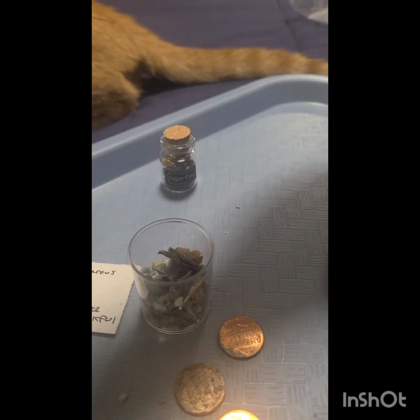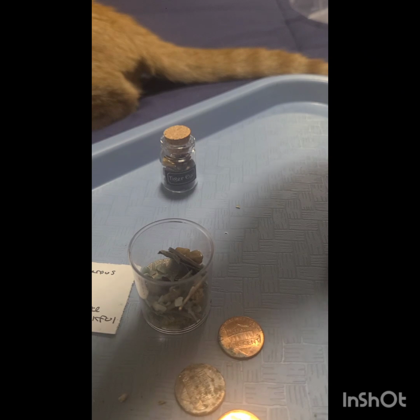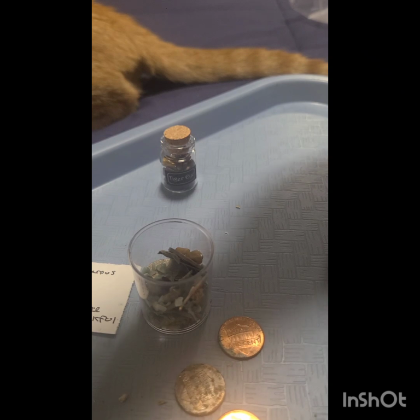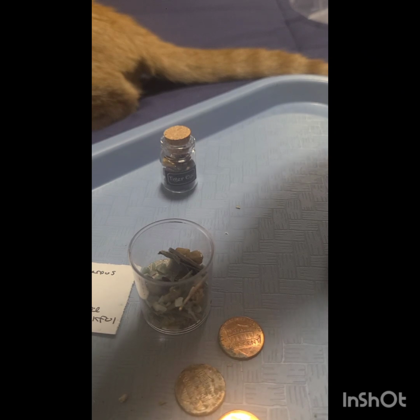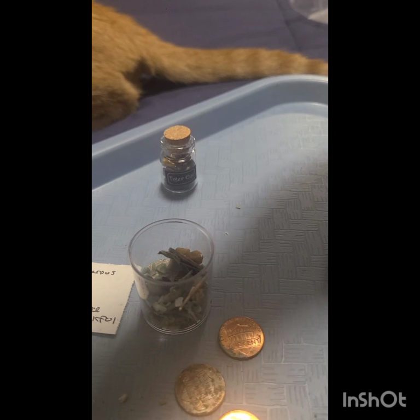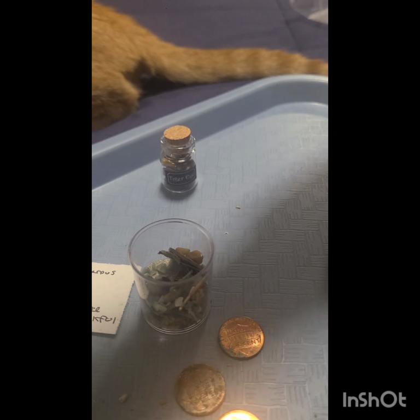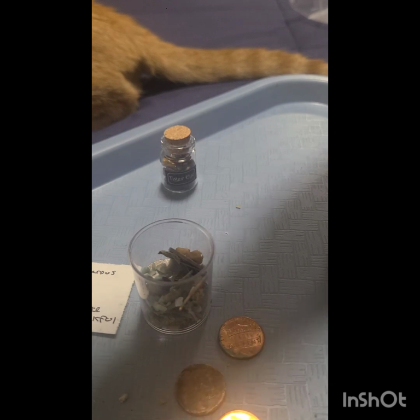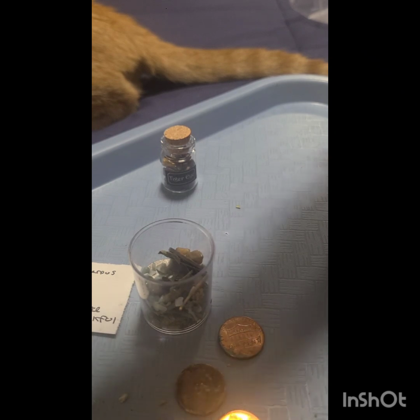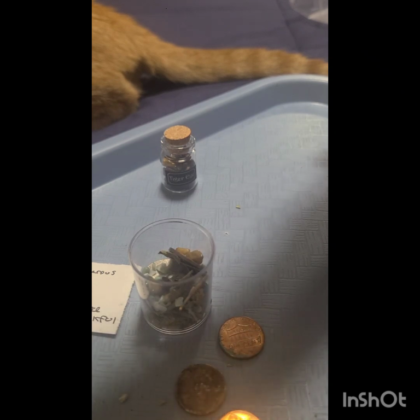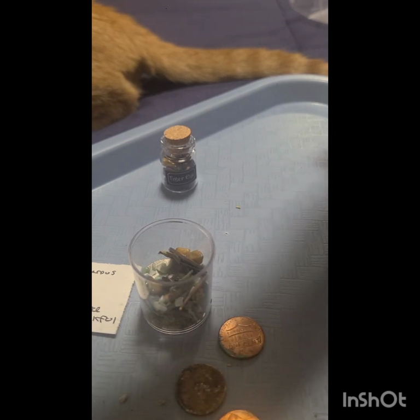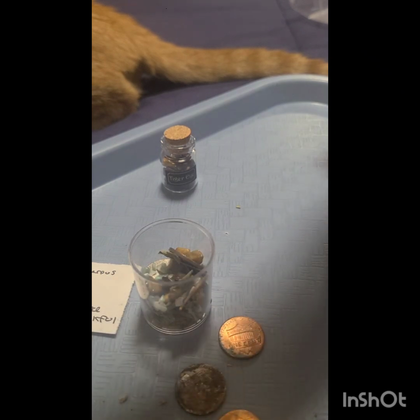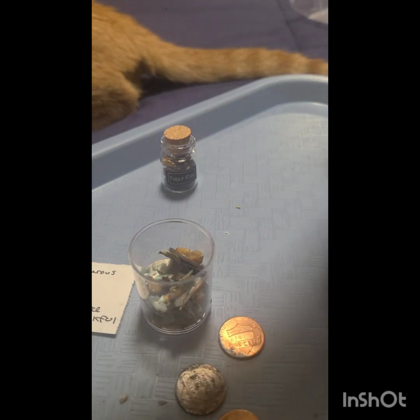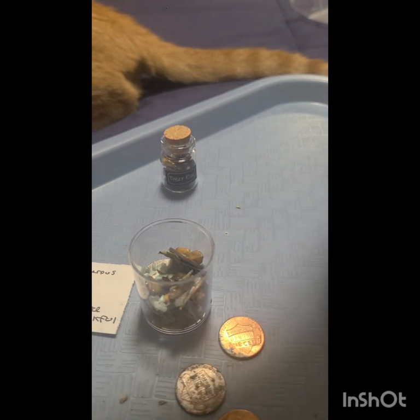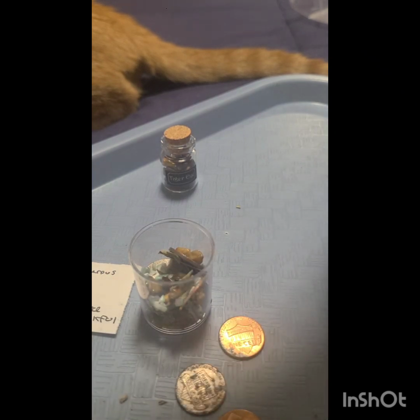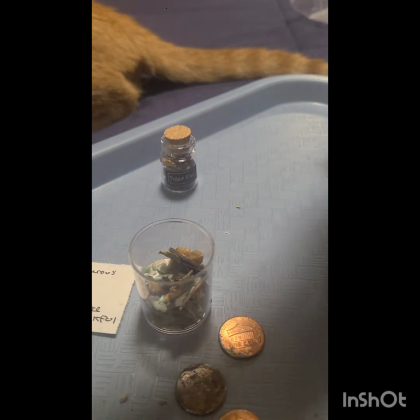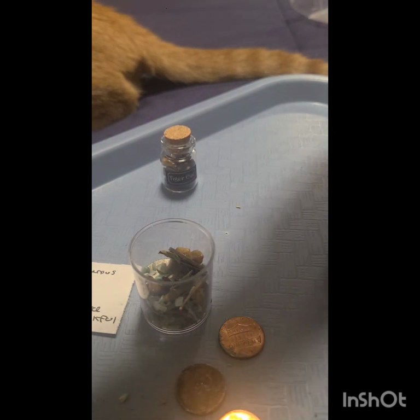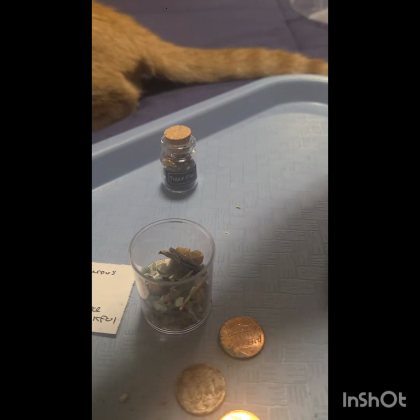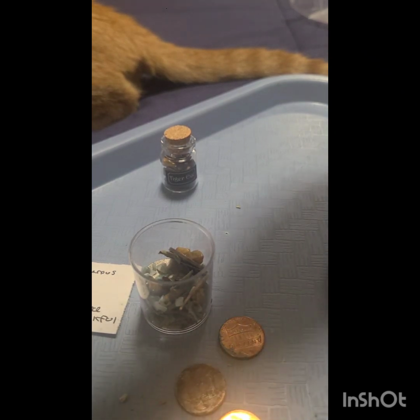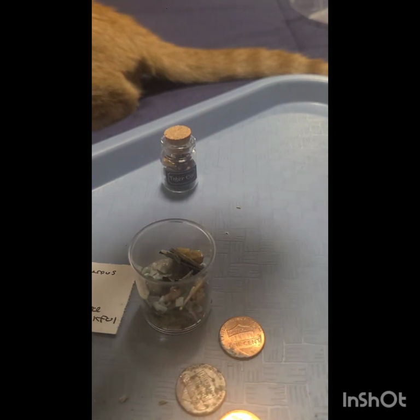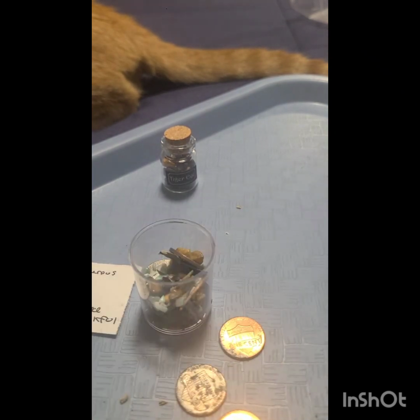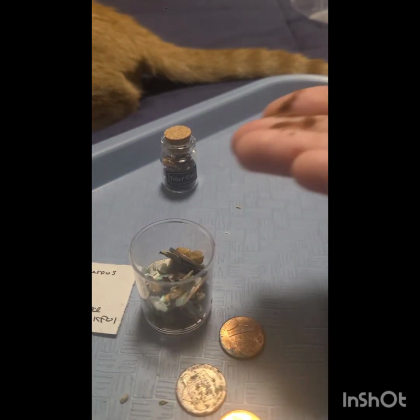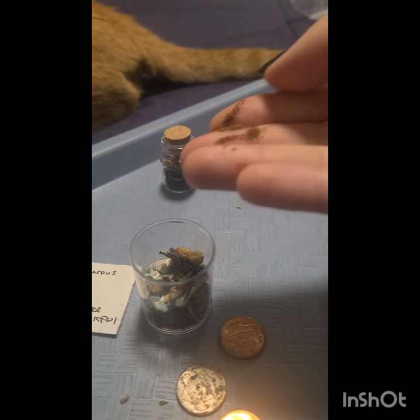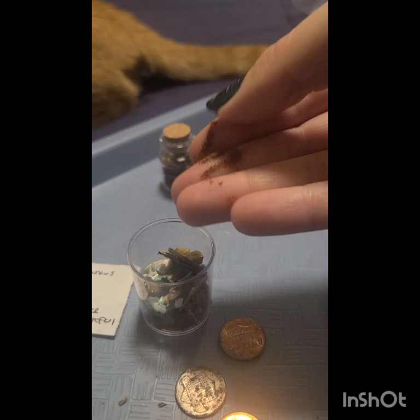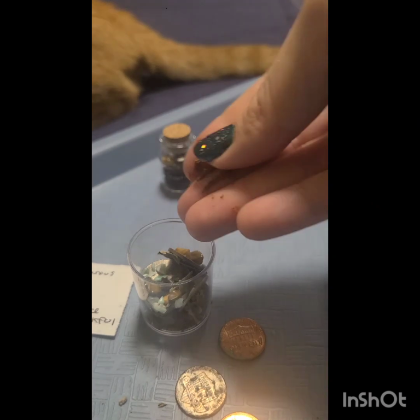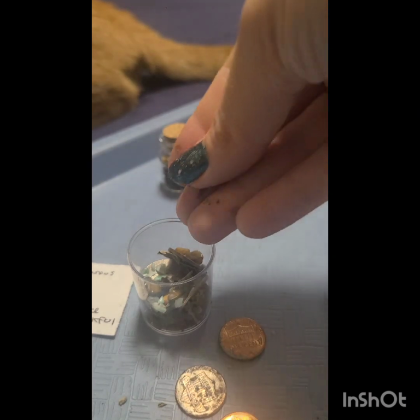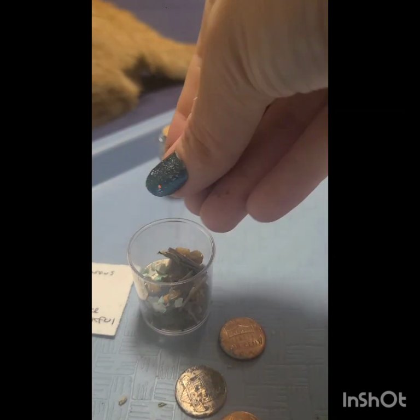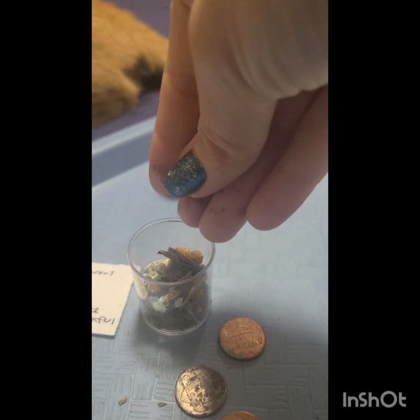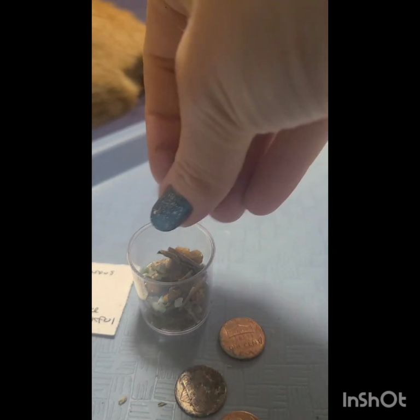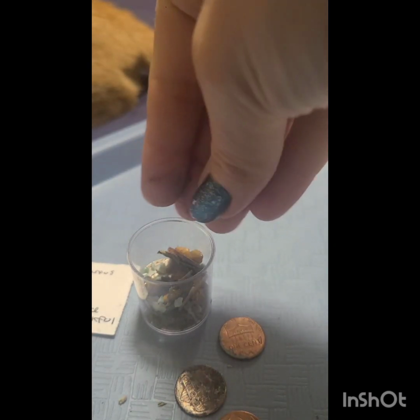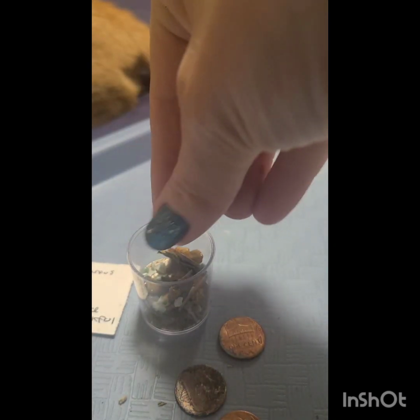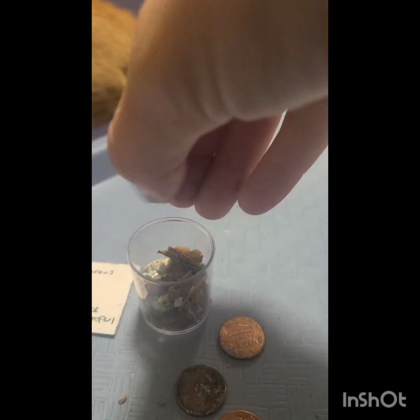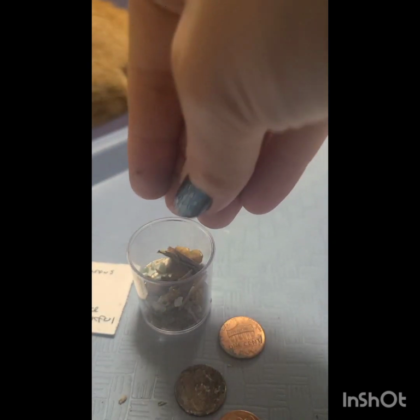The next thing I'm going to do is add some cinnamon, and this is for good luck and wealth. I'm going to sprinkle some in there.